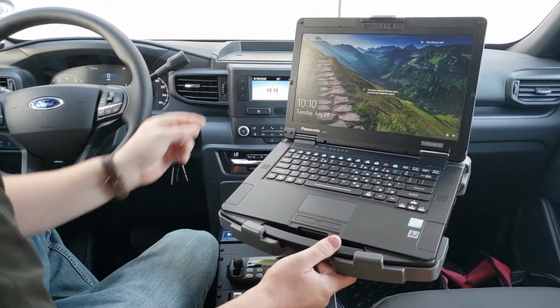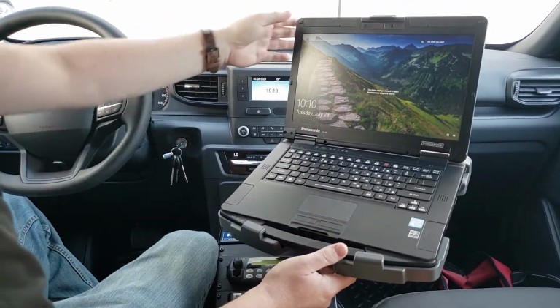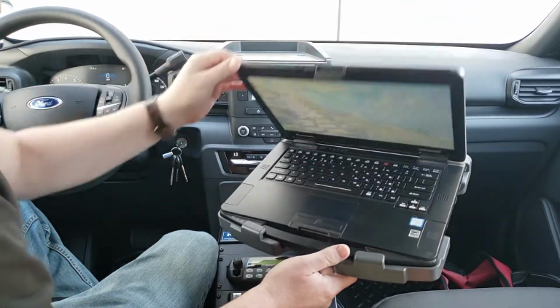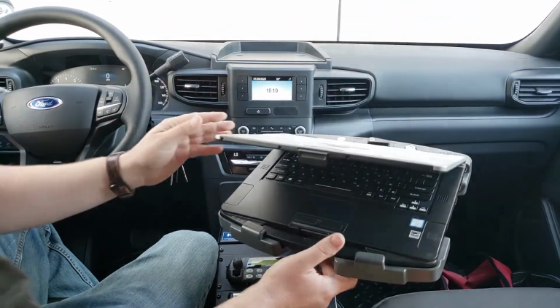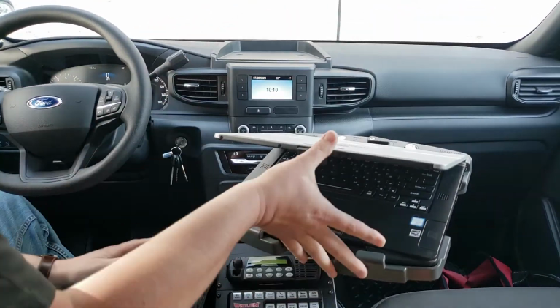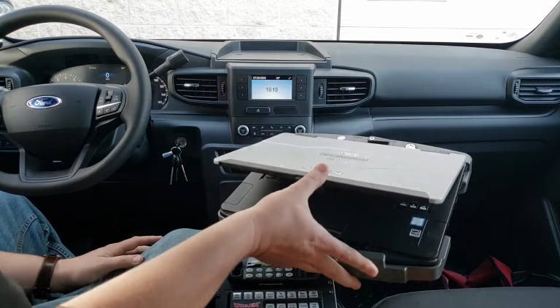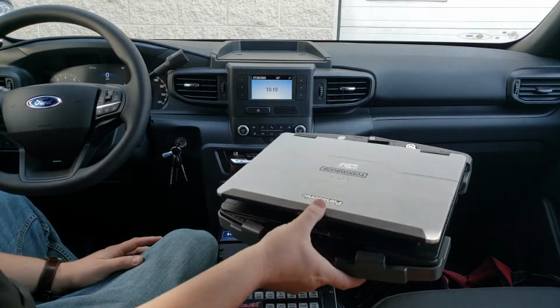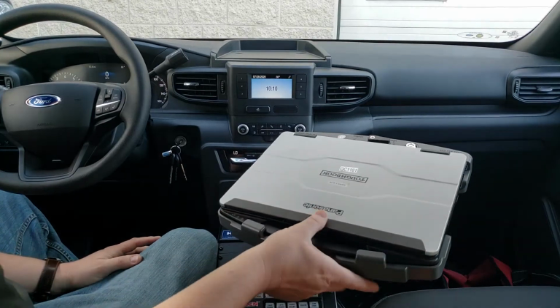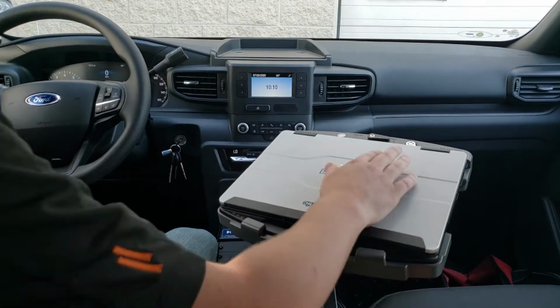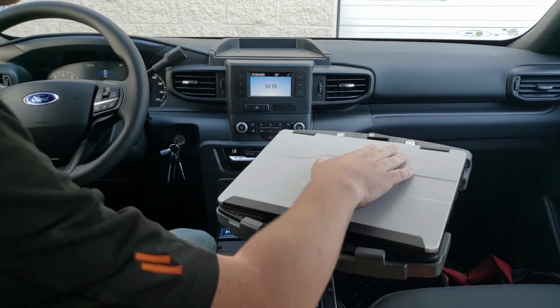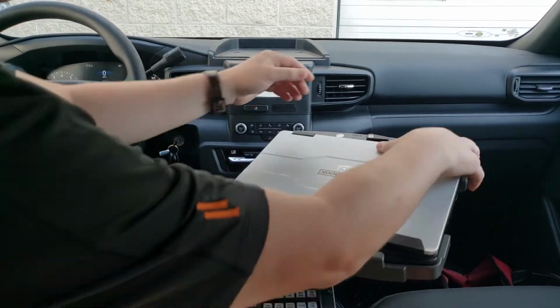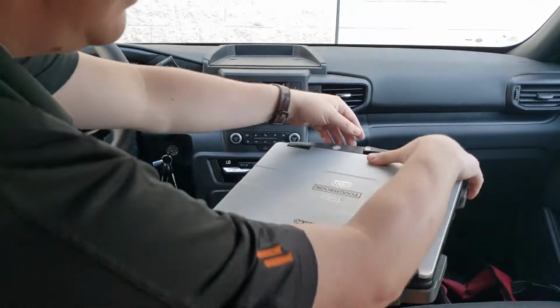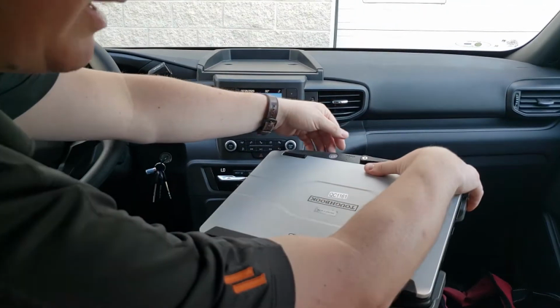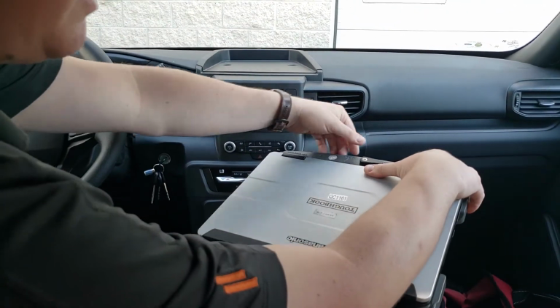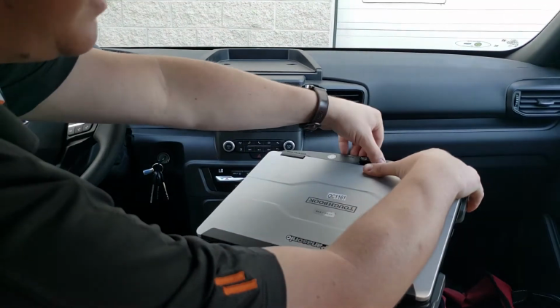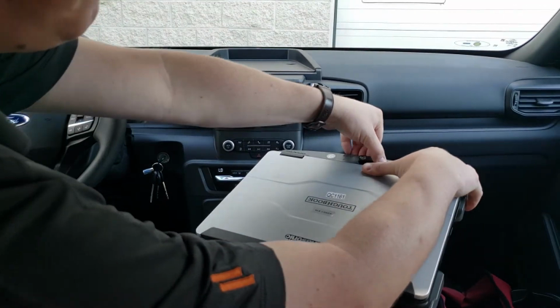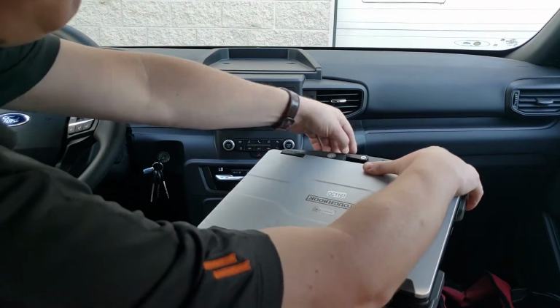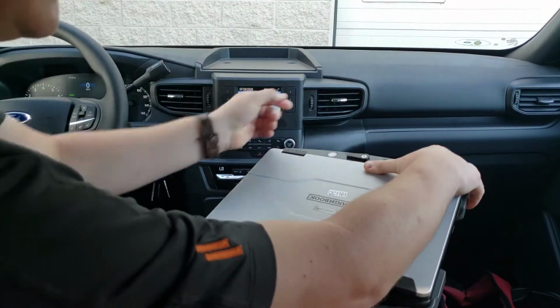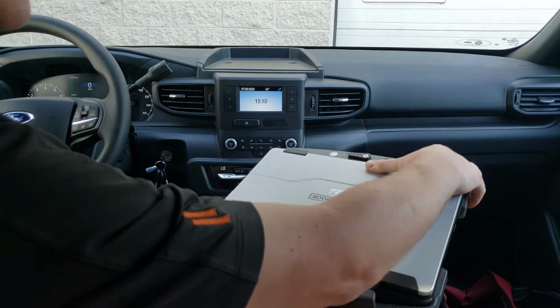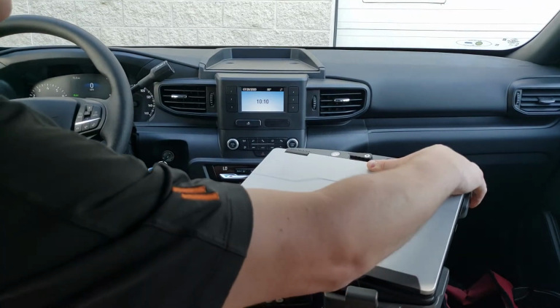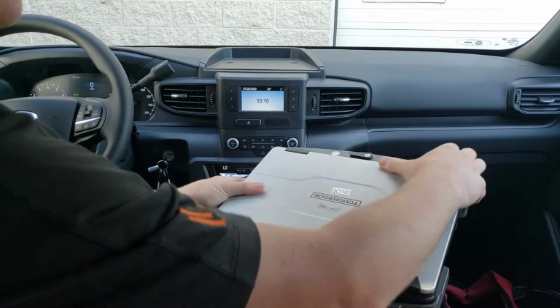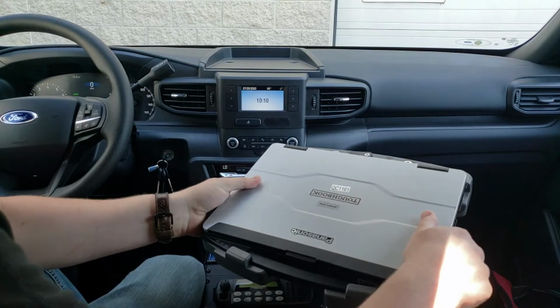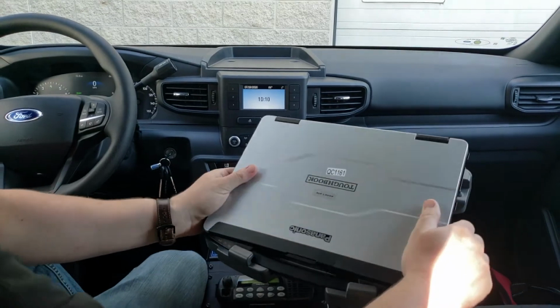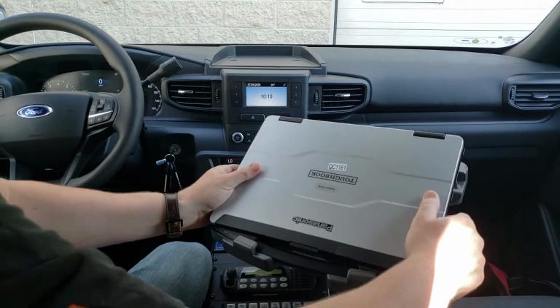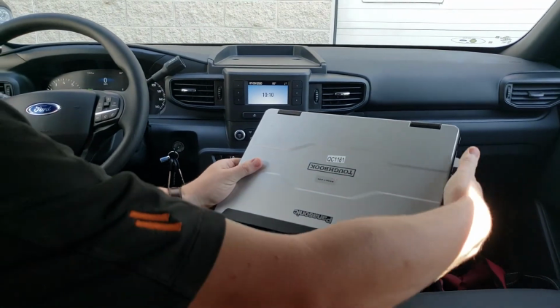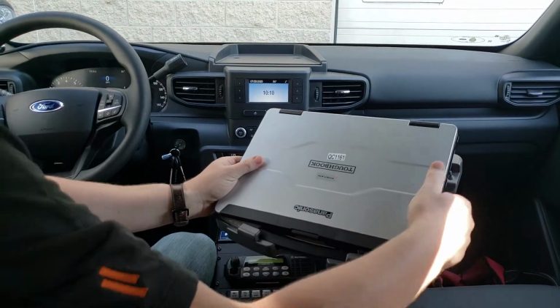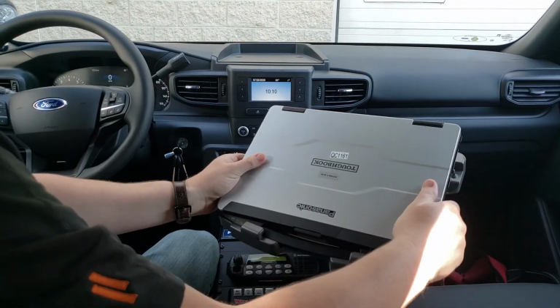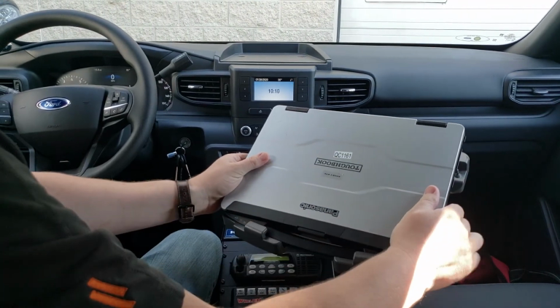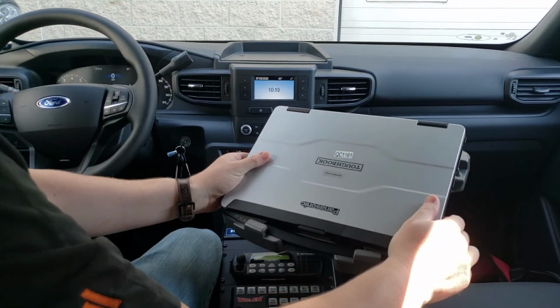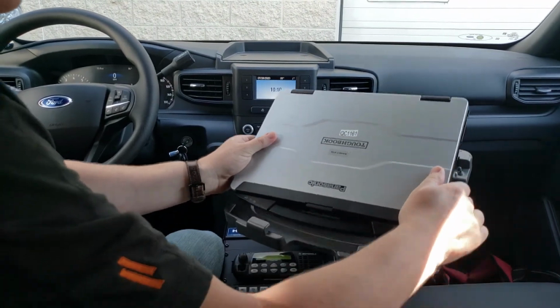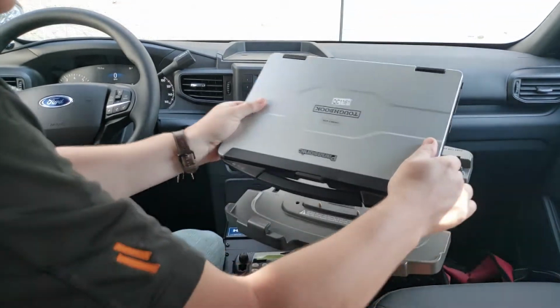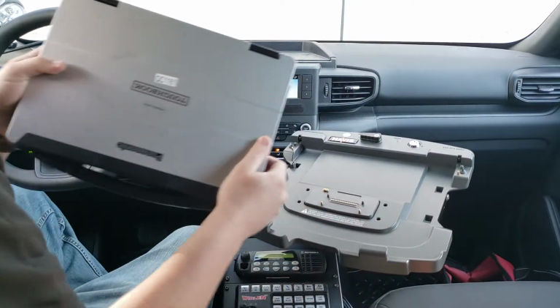The undocking procedure is just a reverse. Close your lid. A little bit of pressure here in the rear. Go to the undocked position. Pick it up from the back, making sure it's elevated up off those pins and then slide it out.